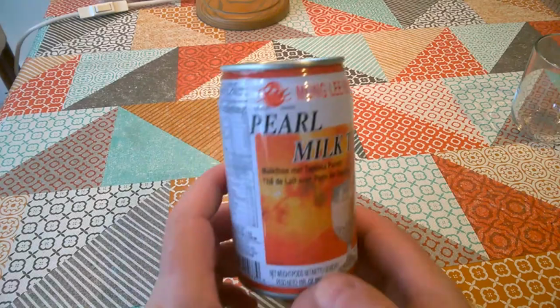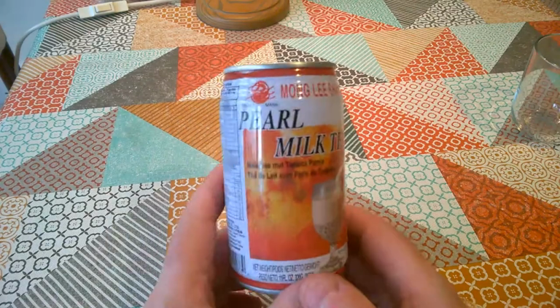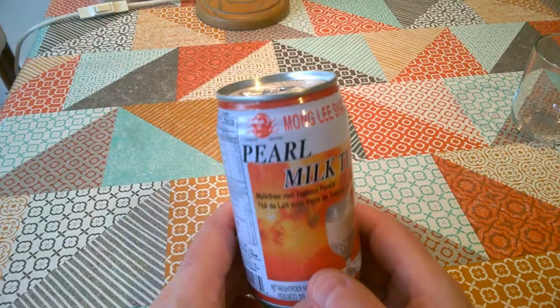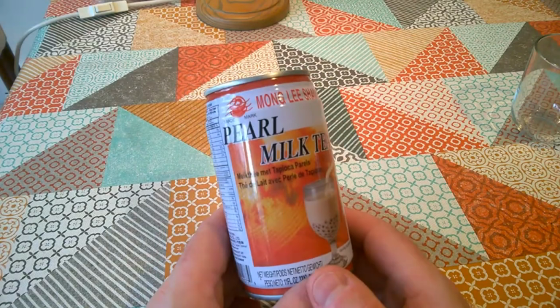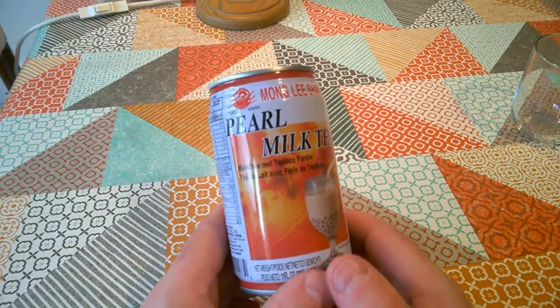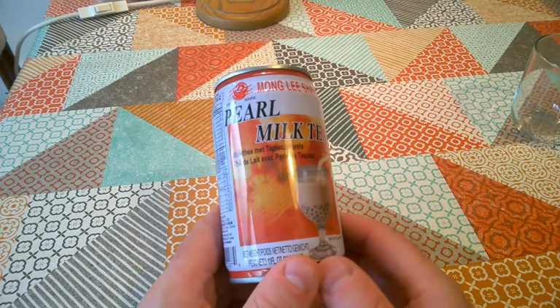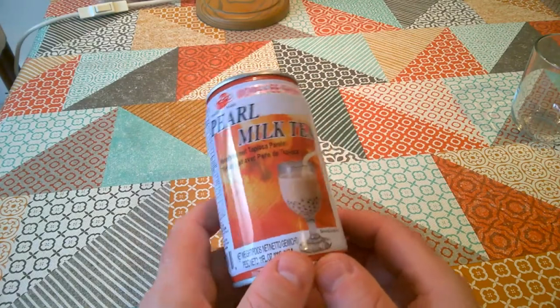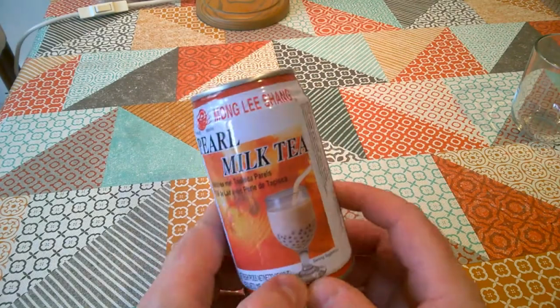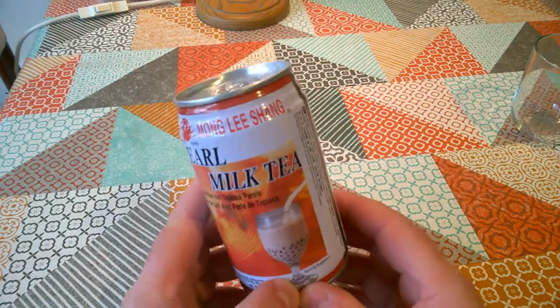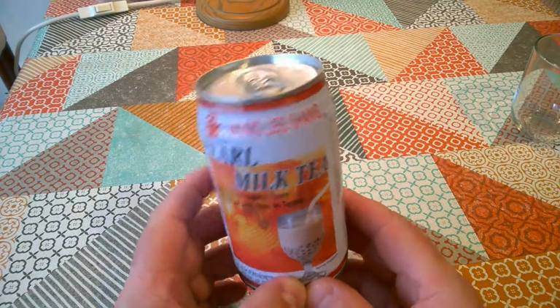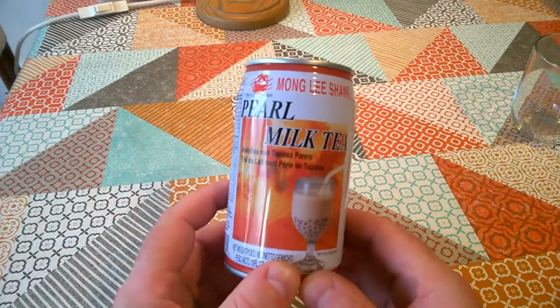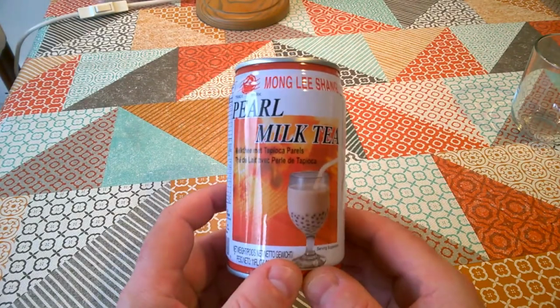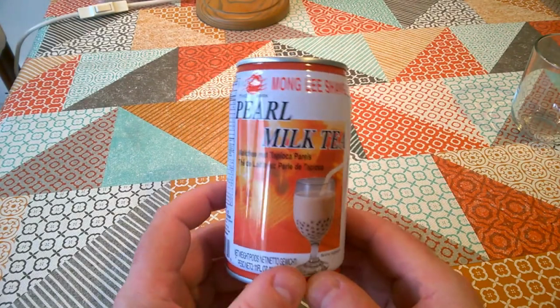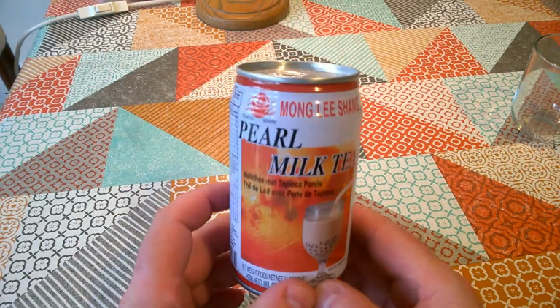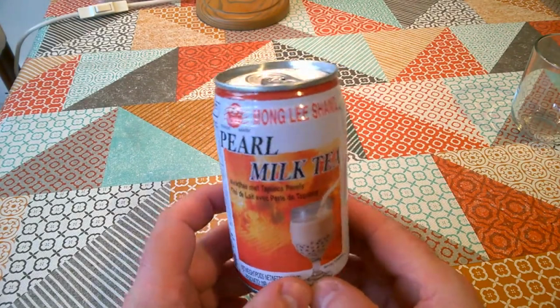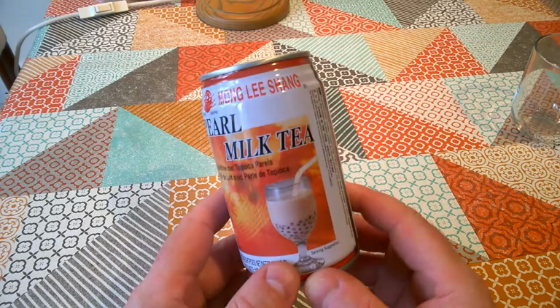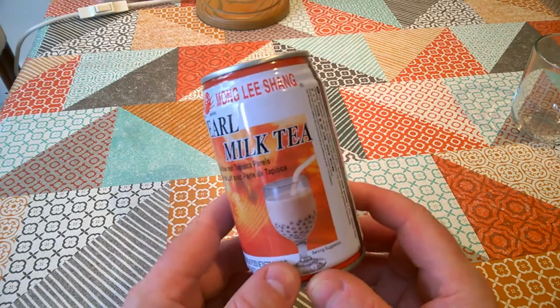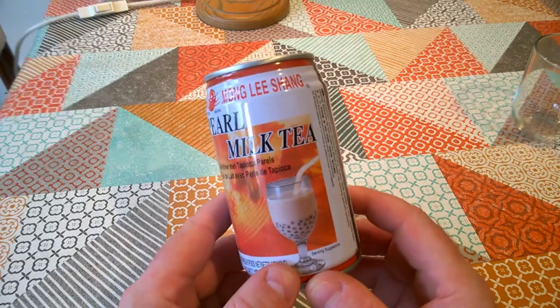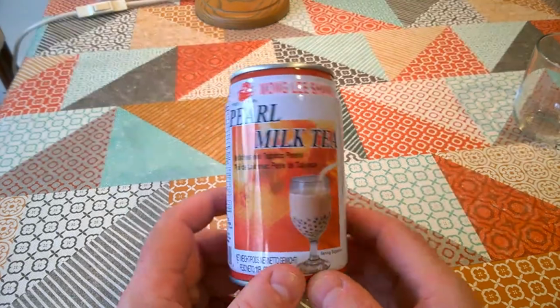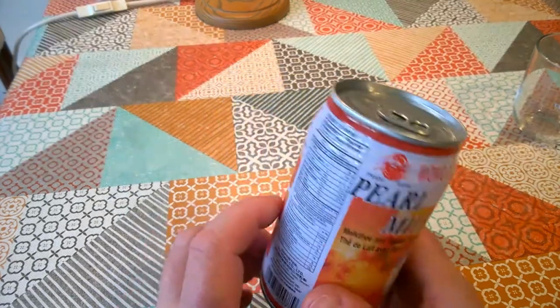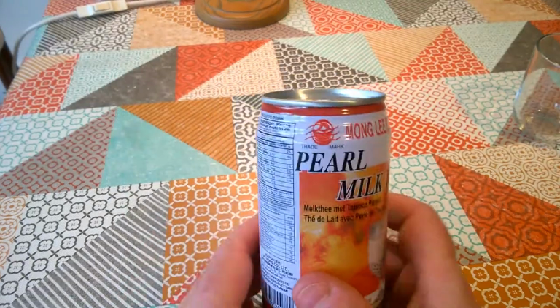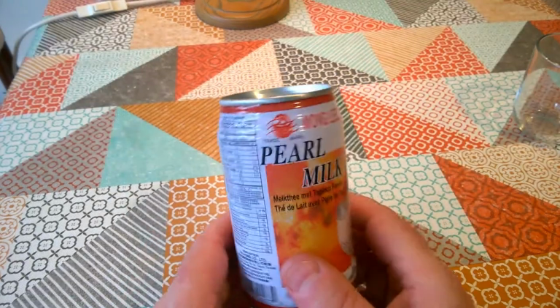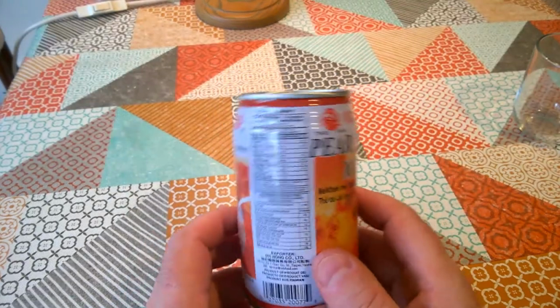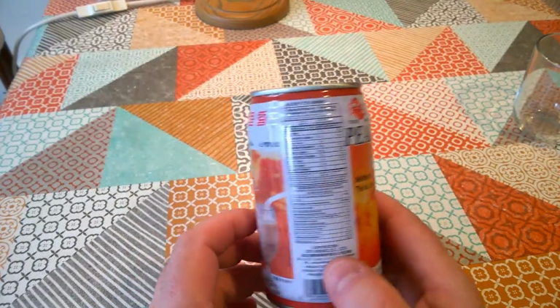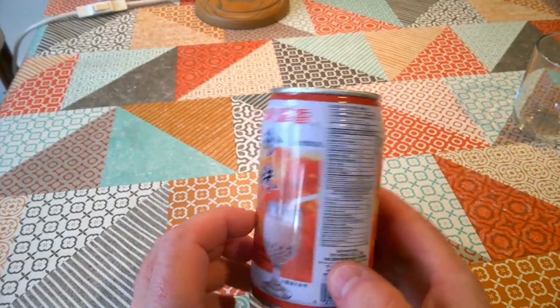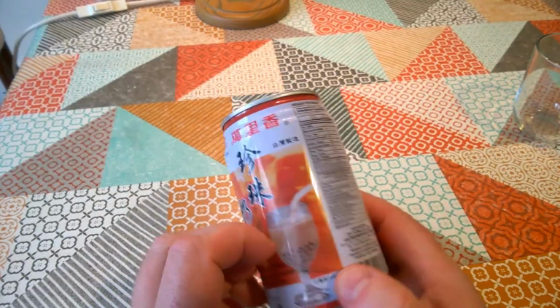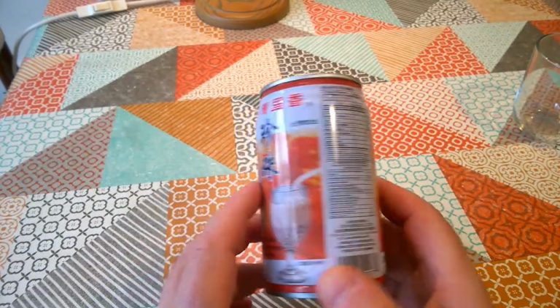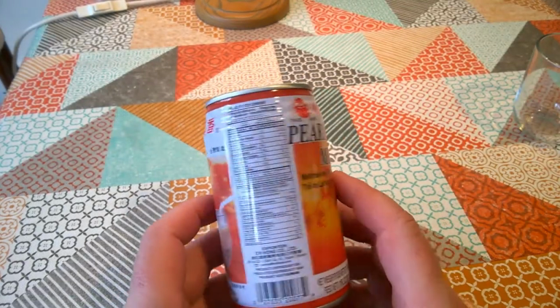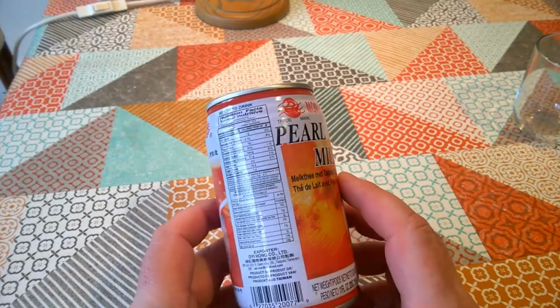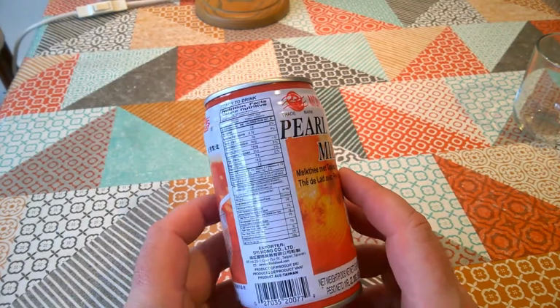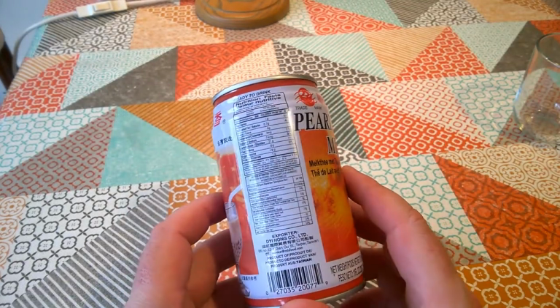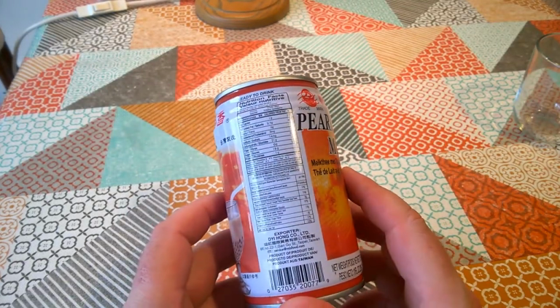Okay, it is time for Weird Stuff in a Can, and today's Weird Stuff in a Can is Pearl Milk Tea. I picked this up in Yao Brothers in Southampton when I was there today.